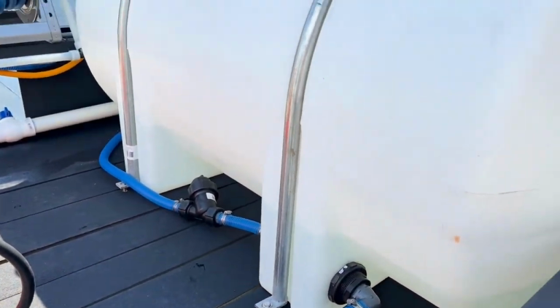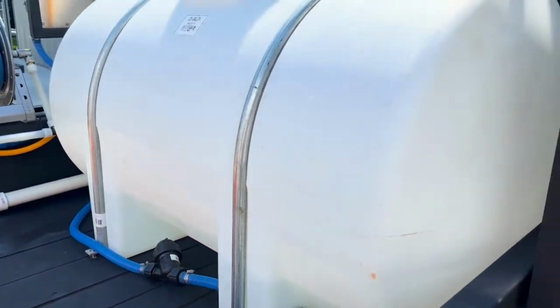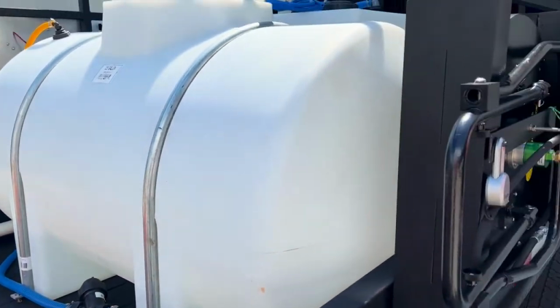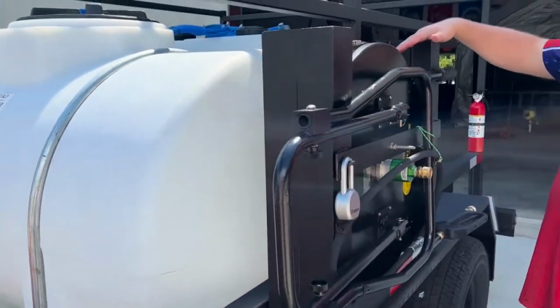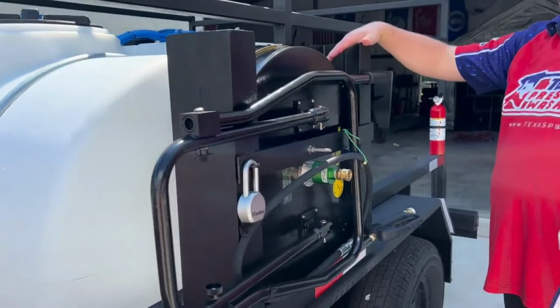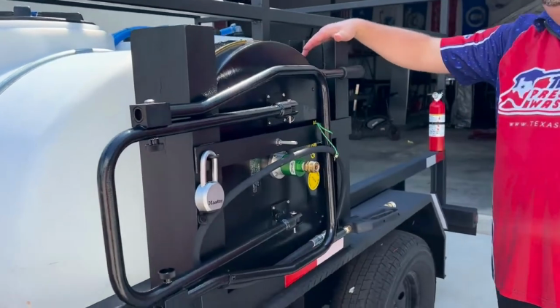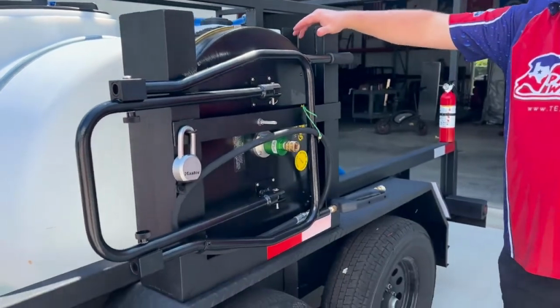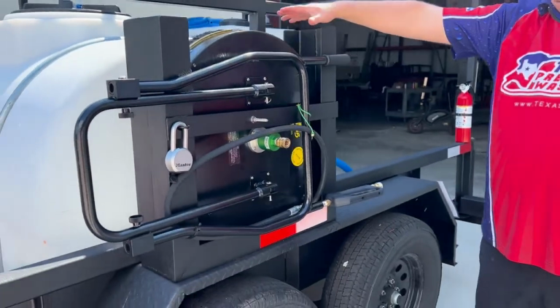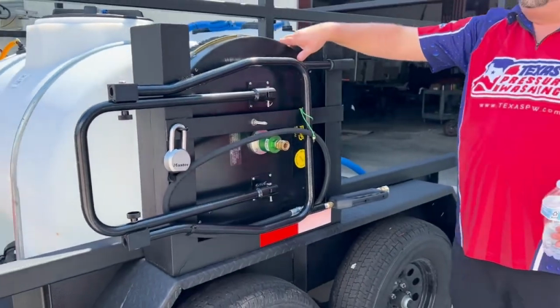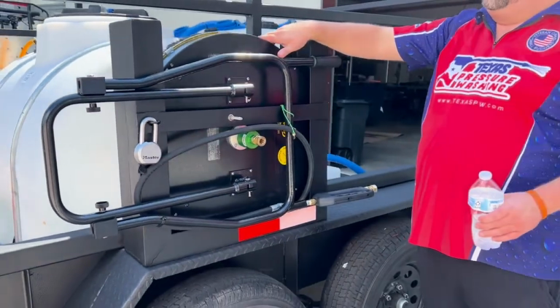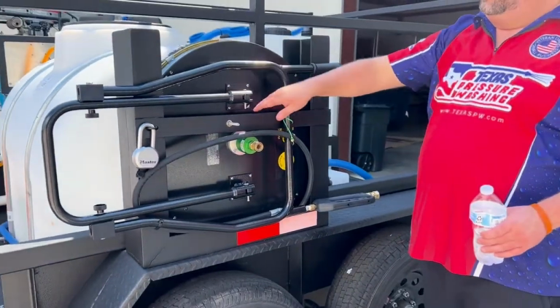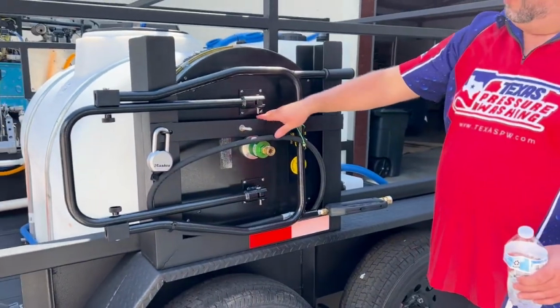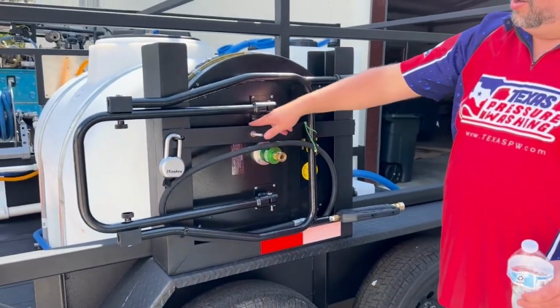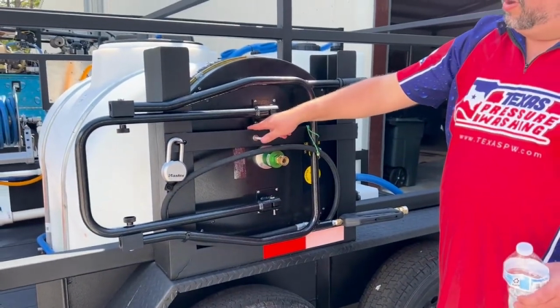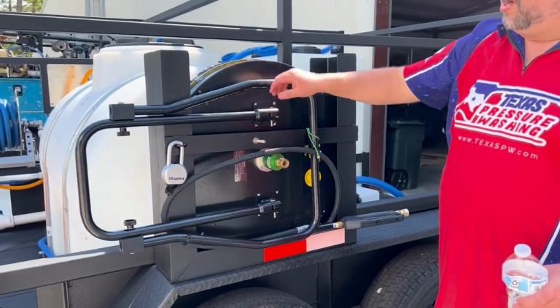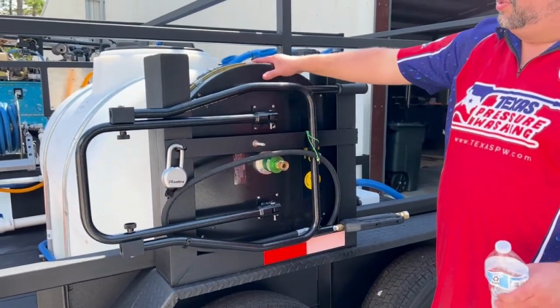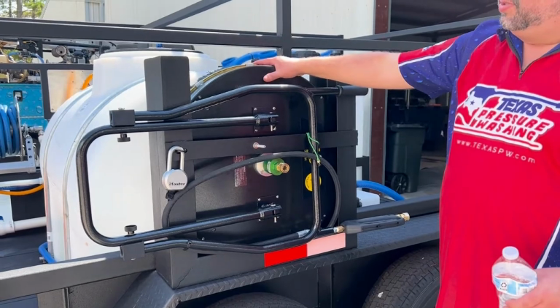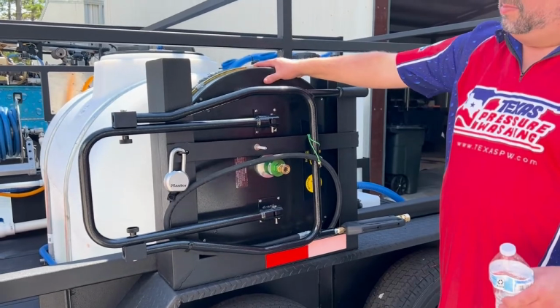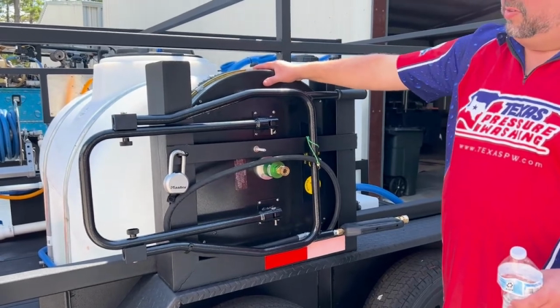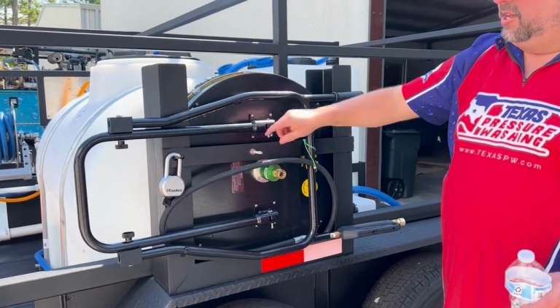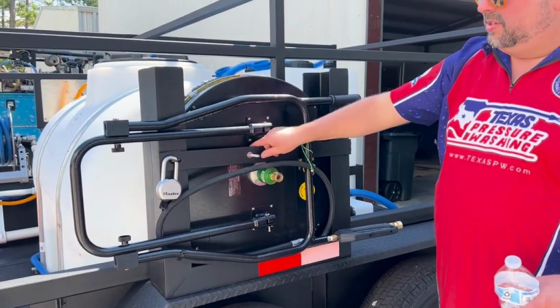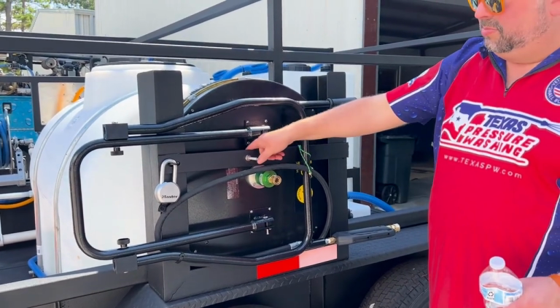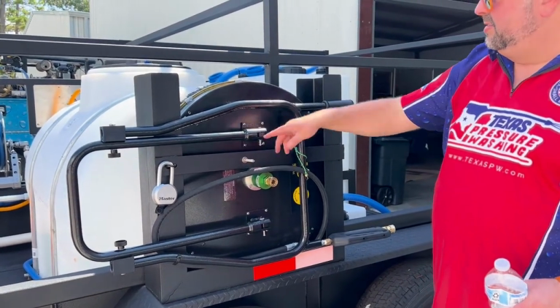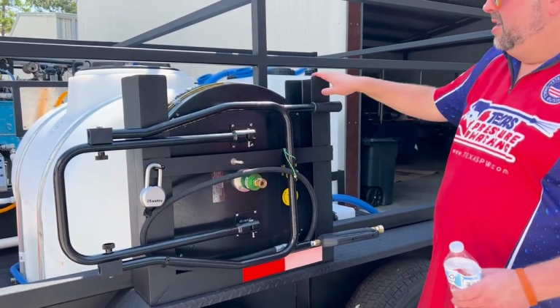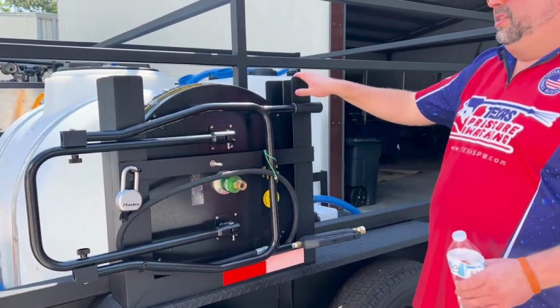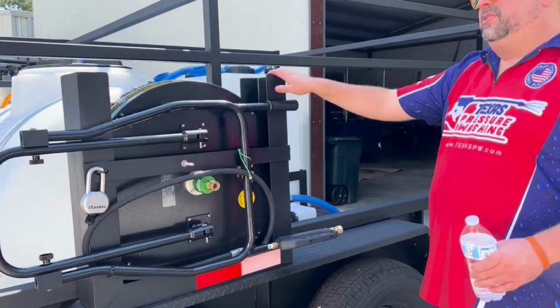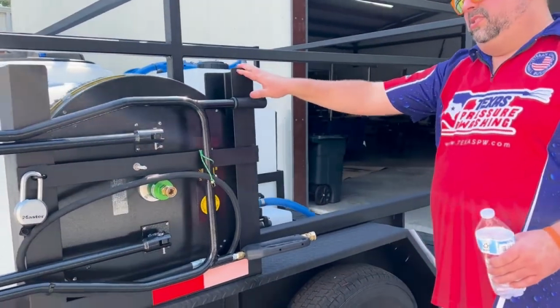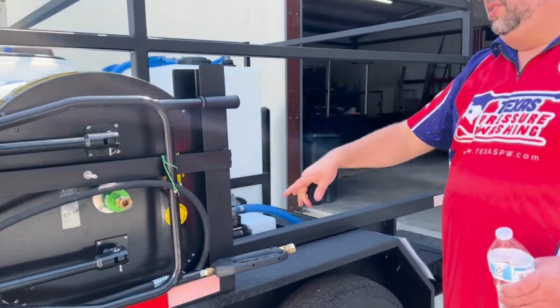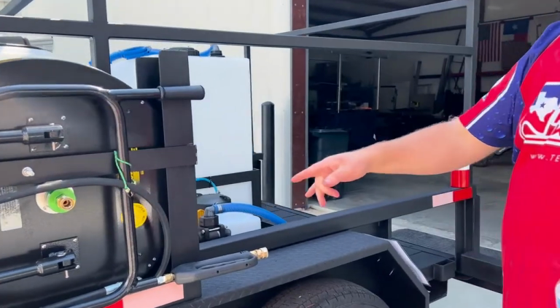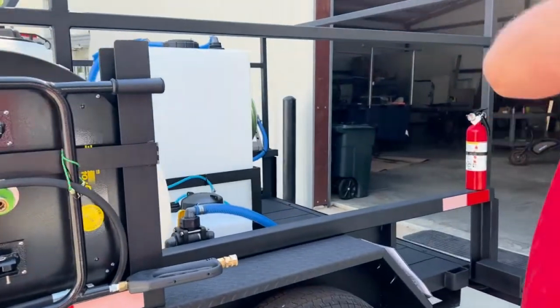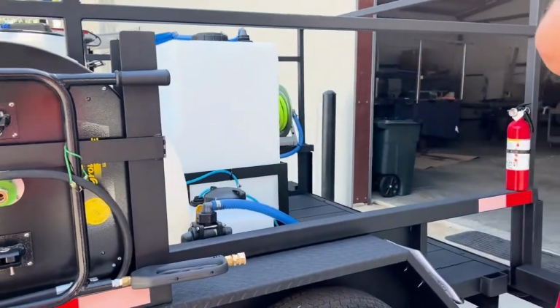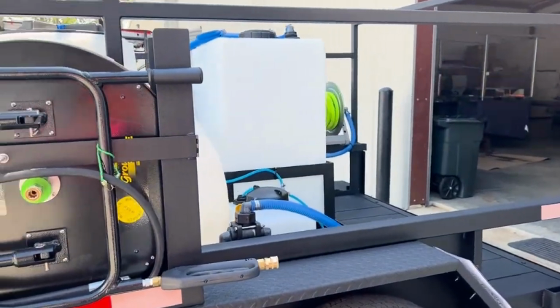Here we have the custom surface cleaner rack. This is a Ground Force floater. We have a bar here with a rubber stopper so it's not going to bounce all over the place — holds it in place. This is steel and it's Raptor-lined as well.